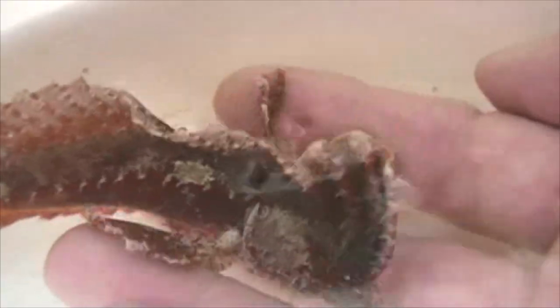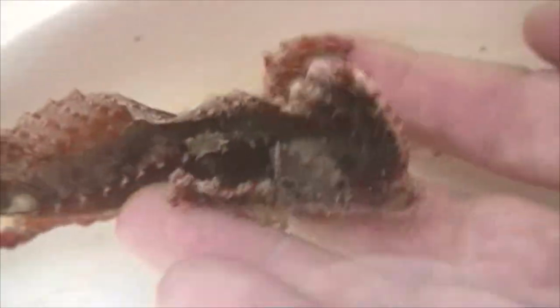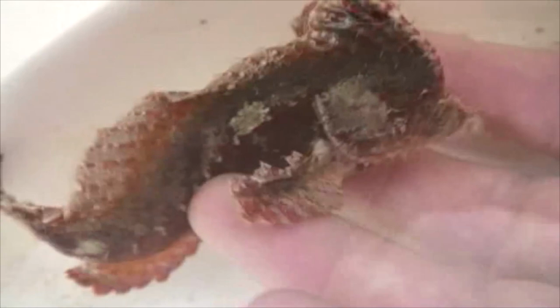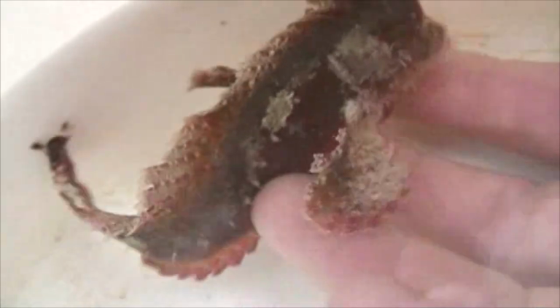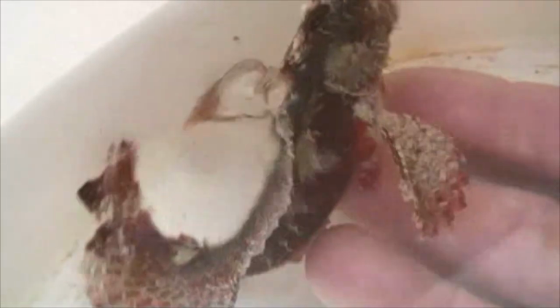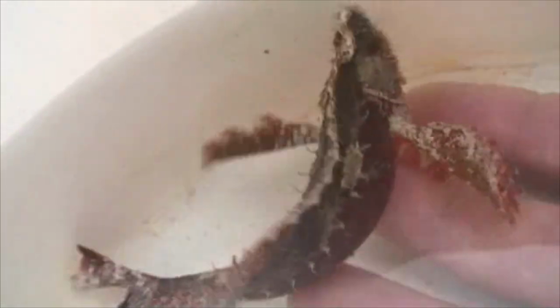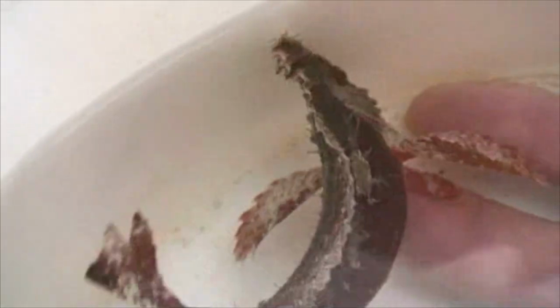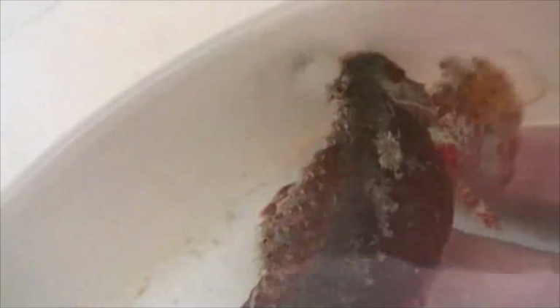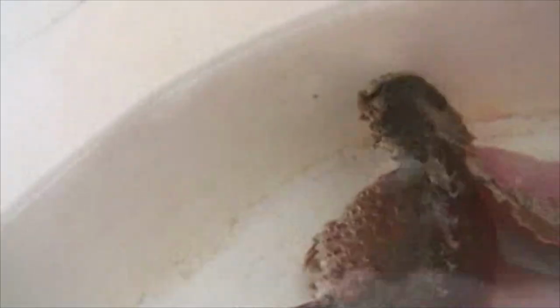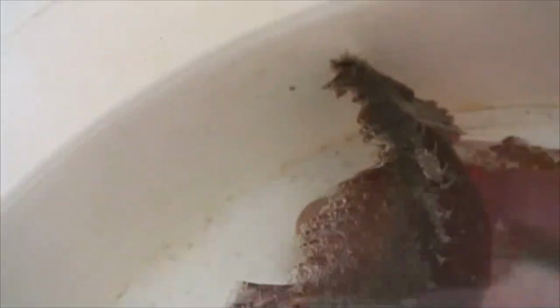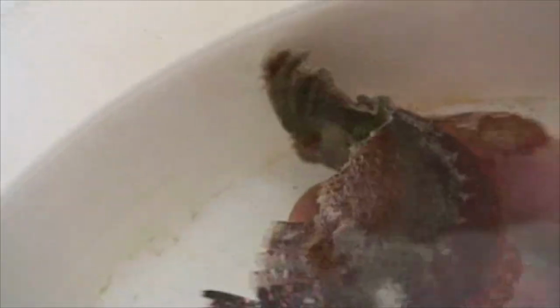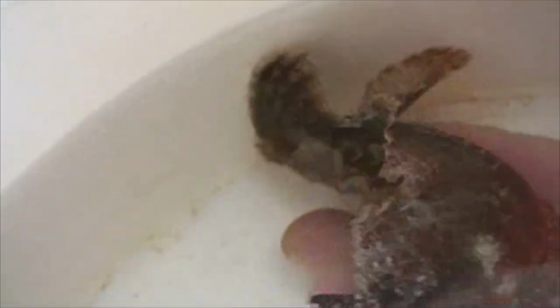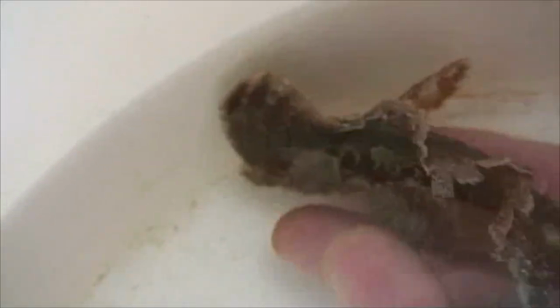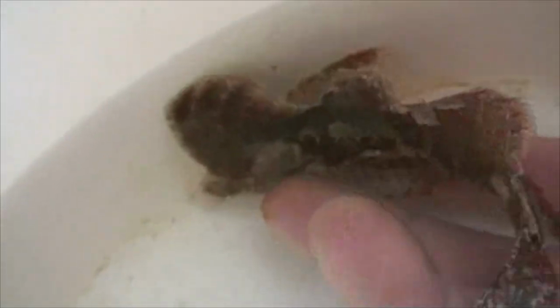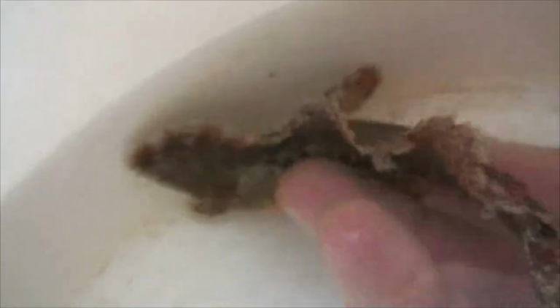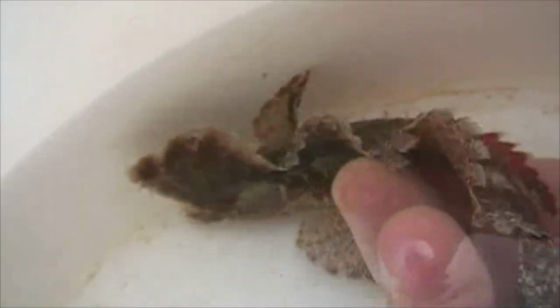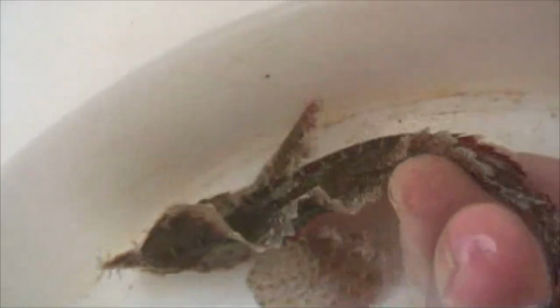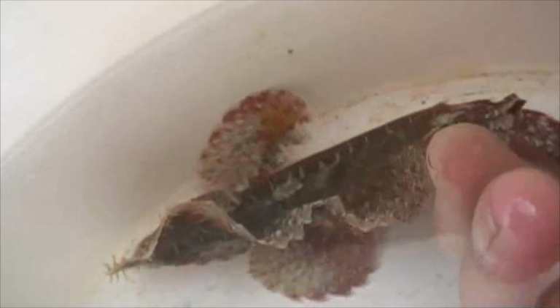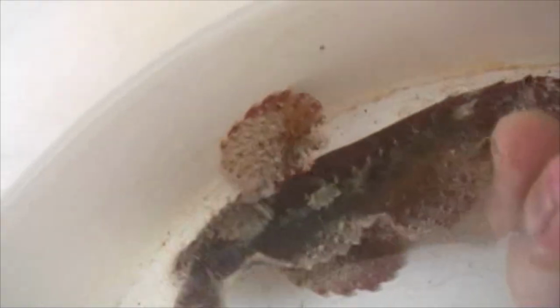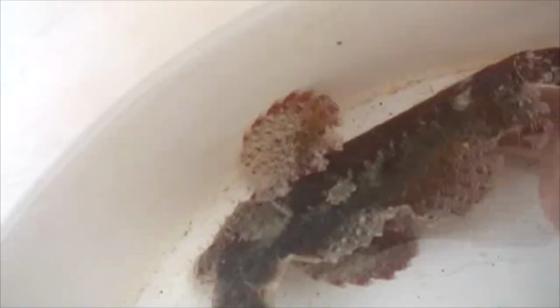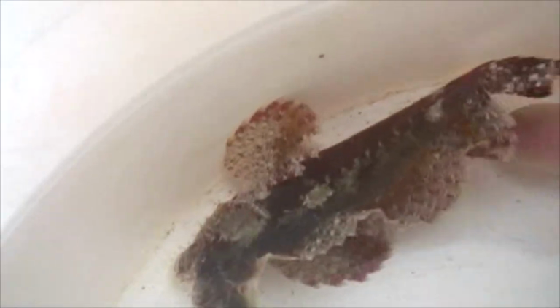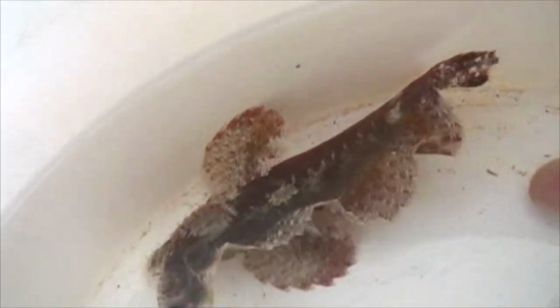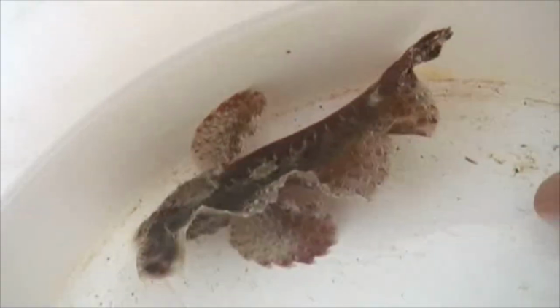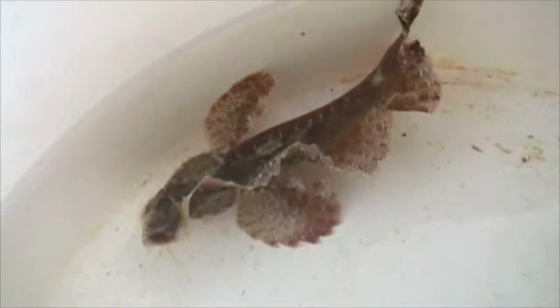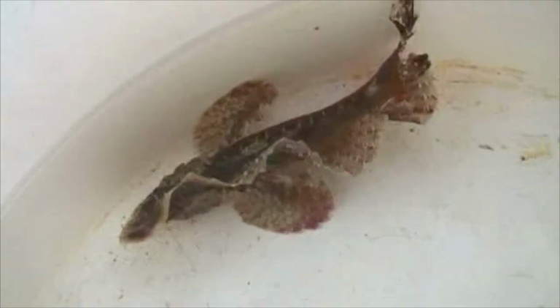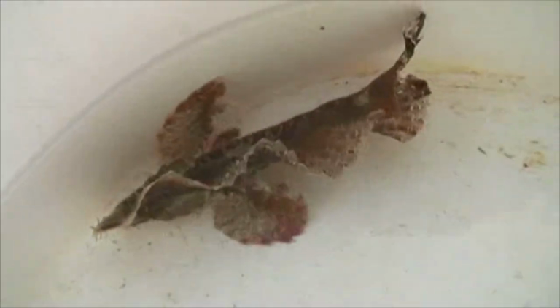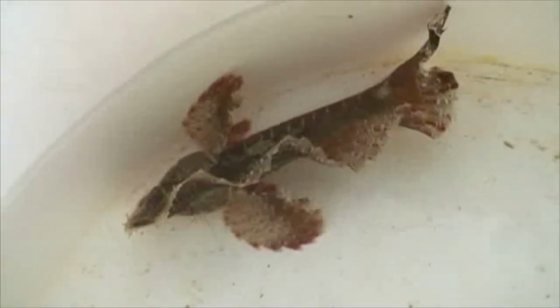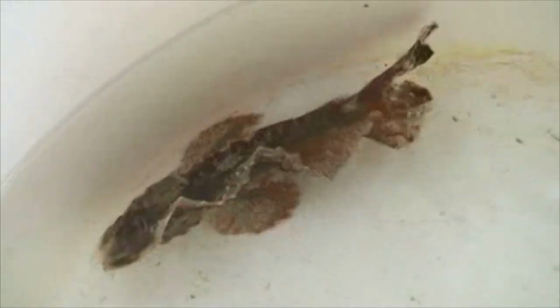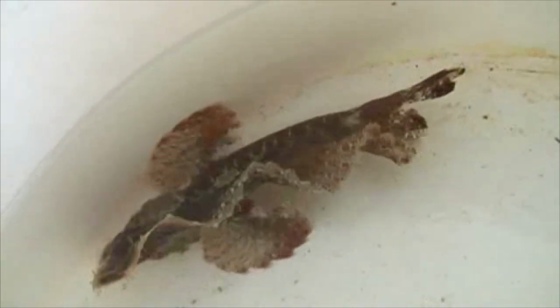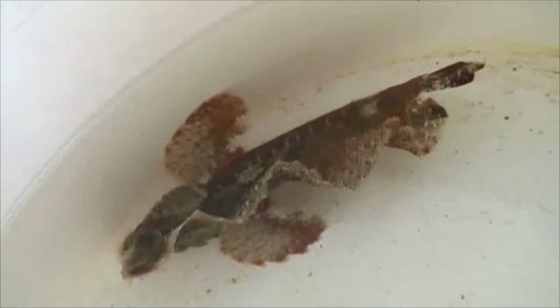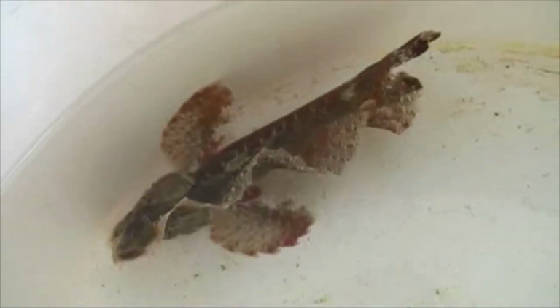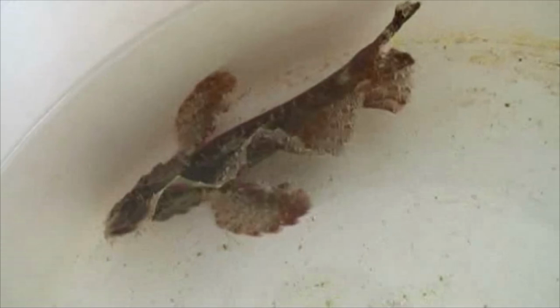In this way the velvetfish is able to avoid the notice of predators and is able to feed freely on the small shrimps and crustaceans that live amongst the weeds.